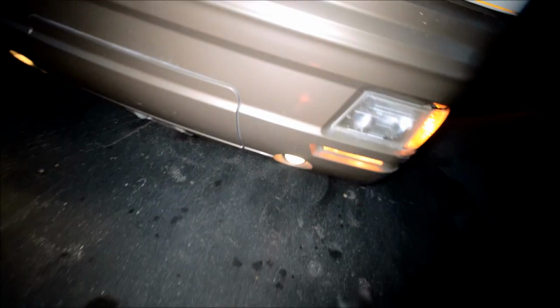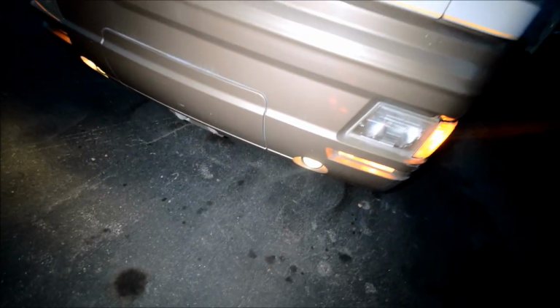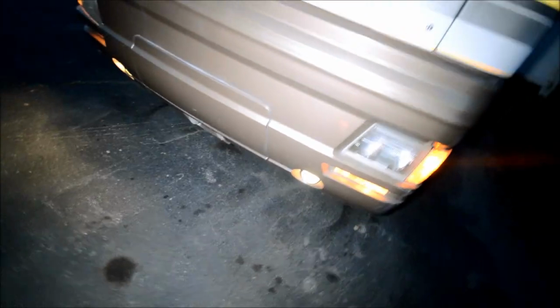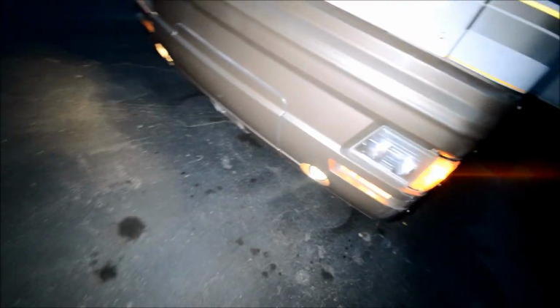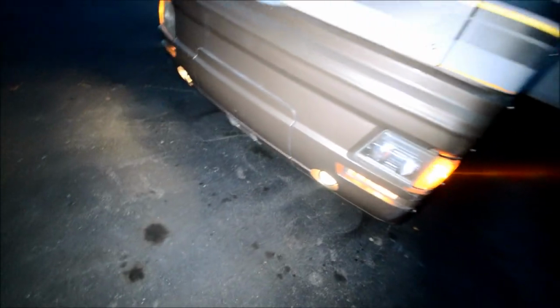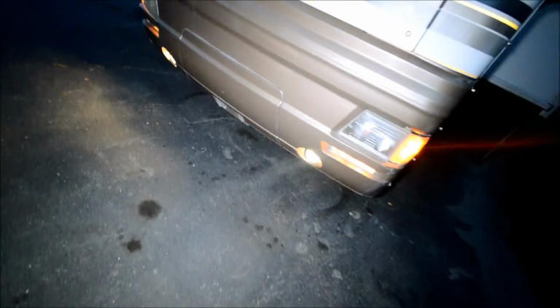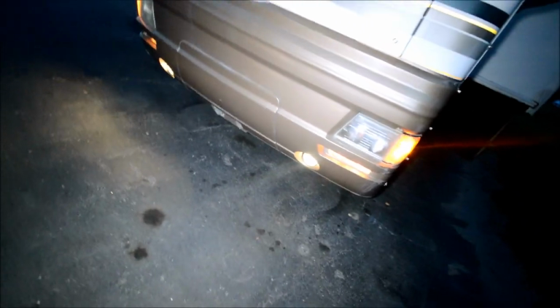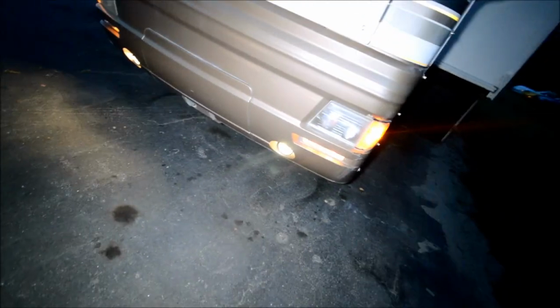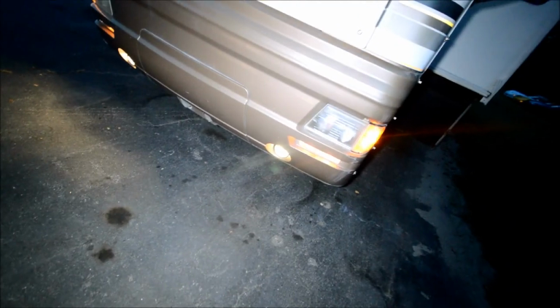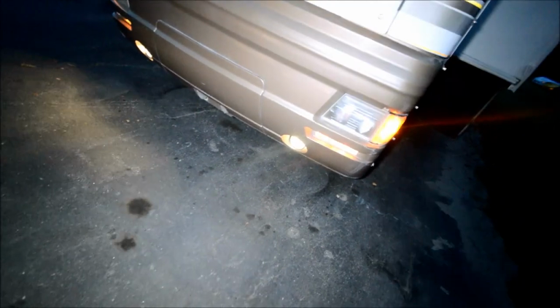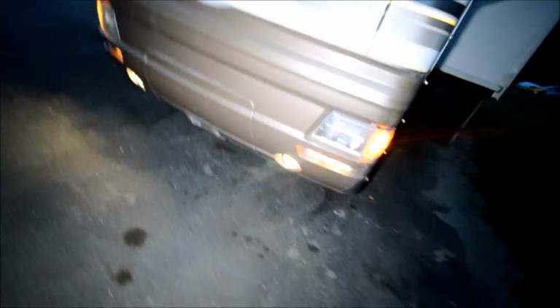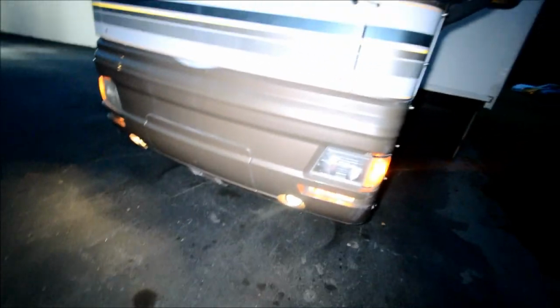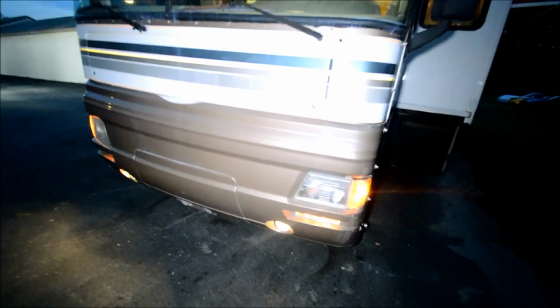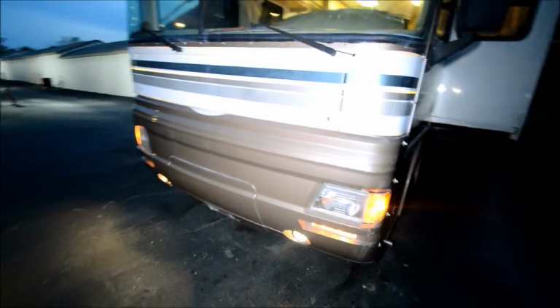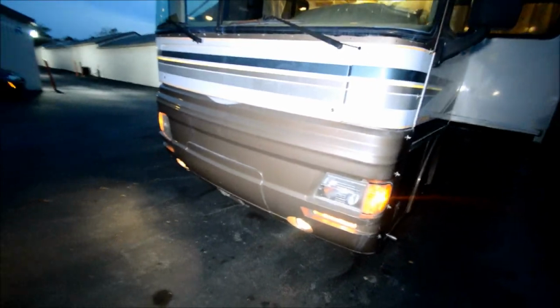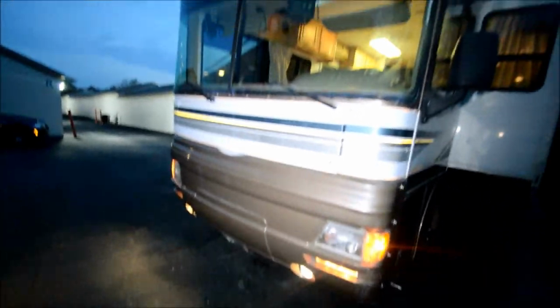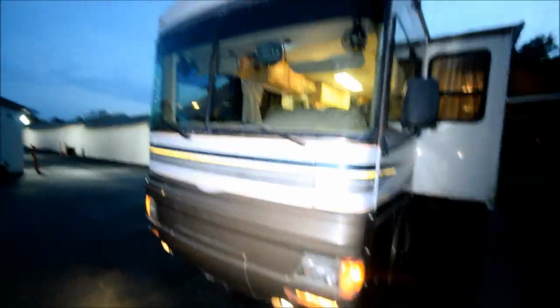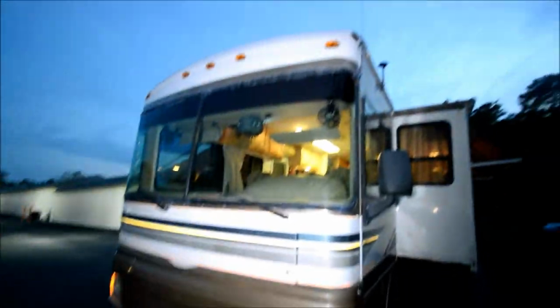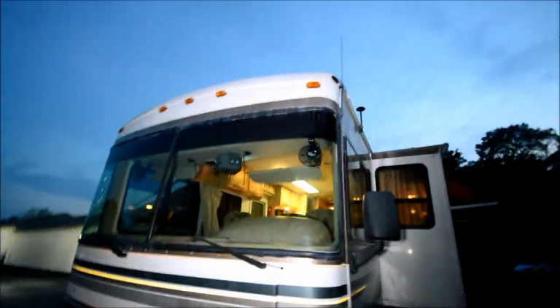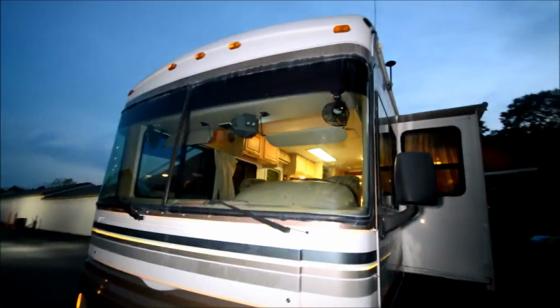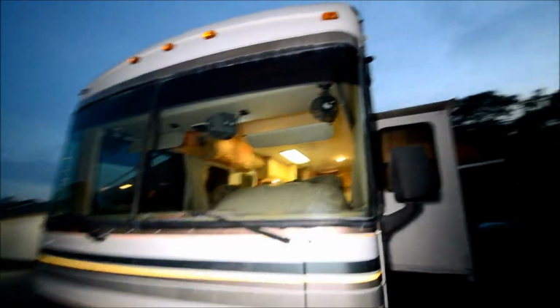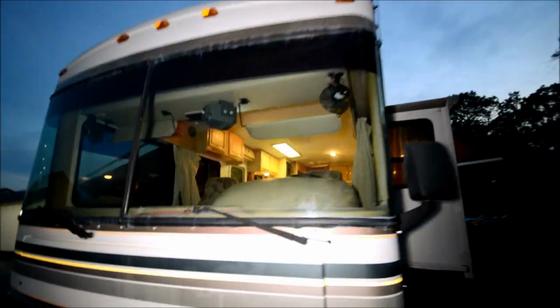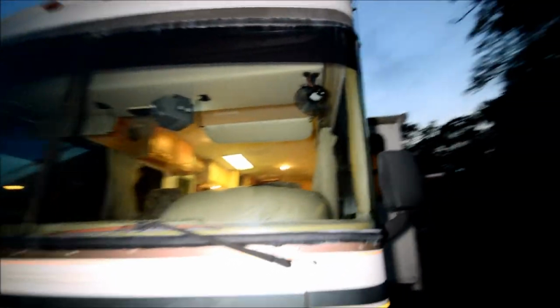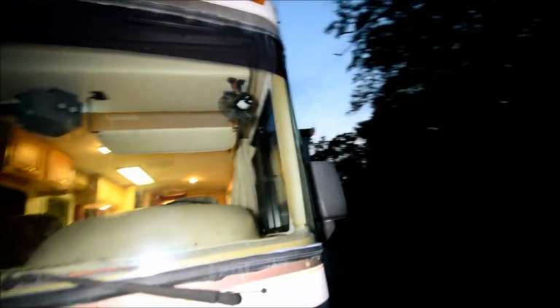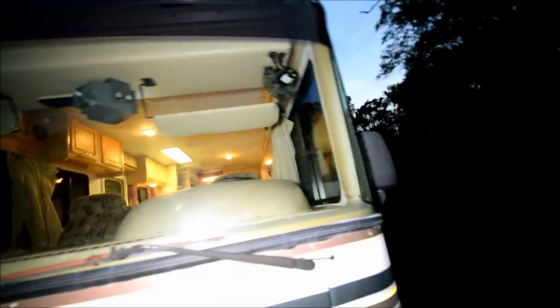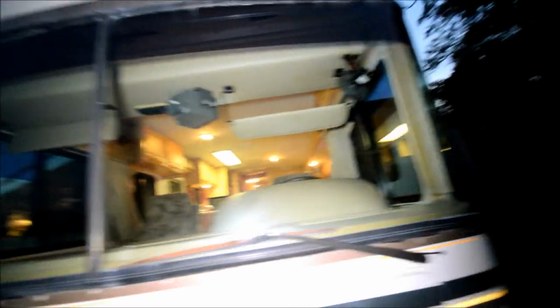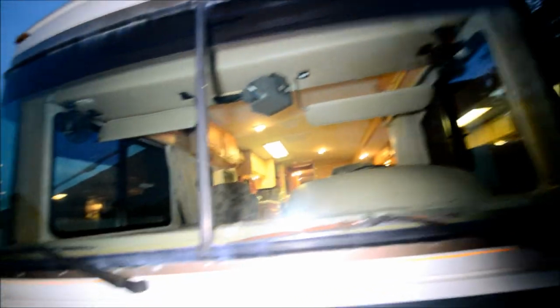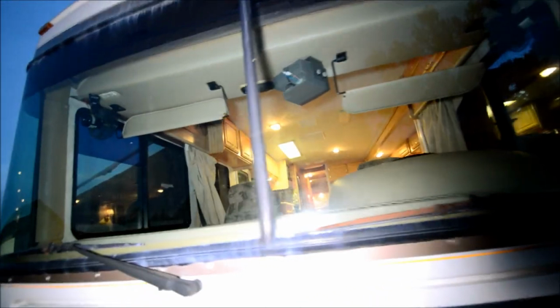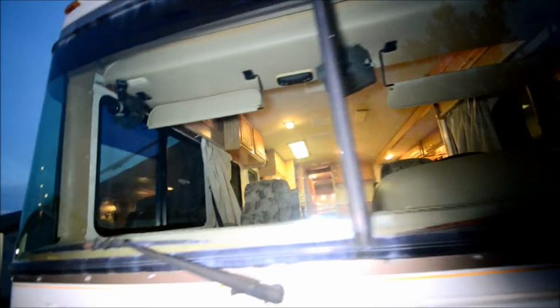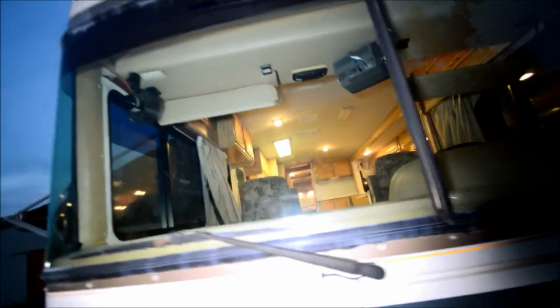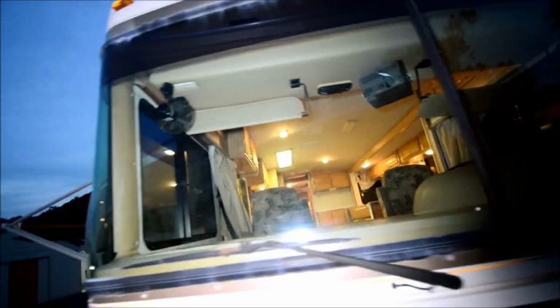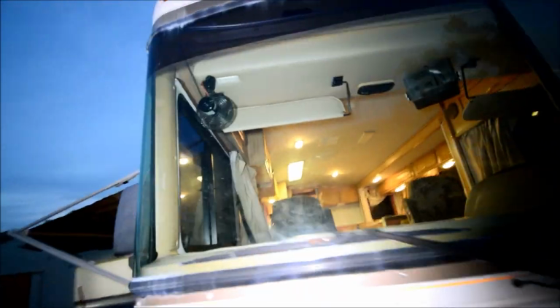We sold this motorhome about four or five years ago and got it back on a trade. The windshield is free from any major cracks or star cracks.